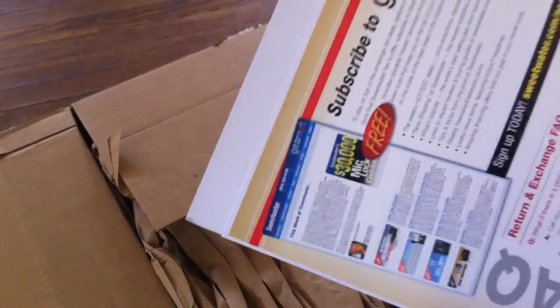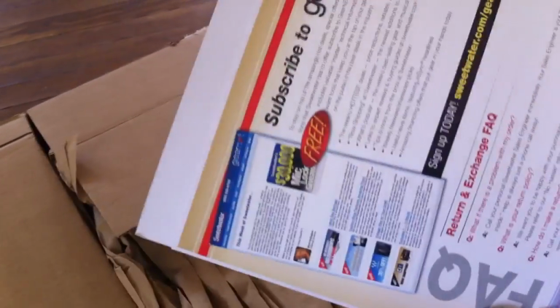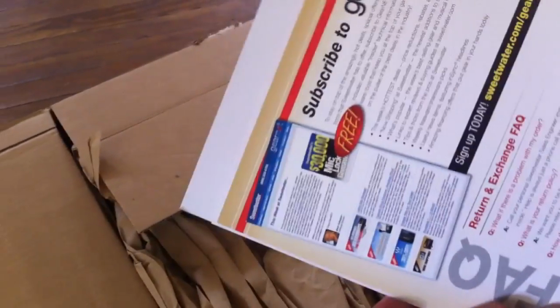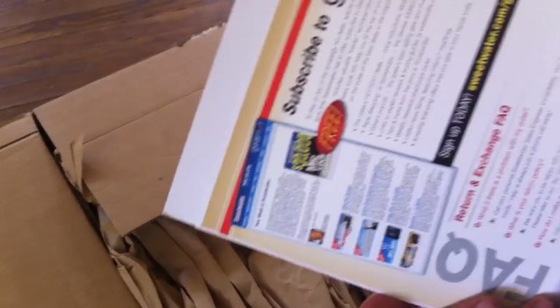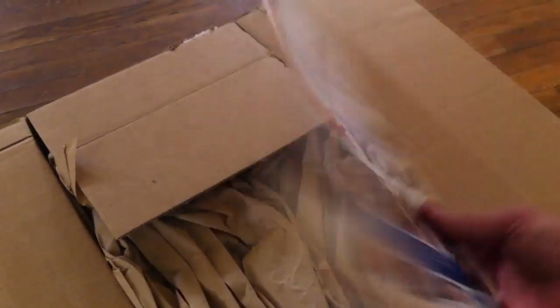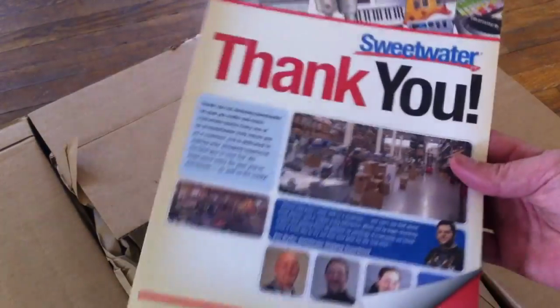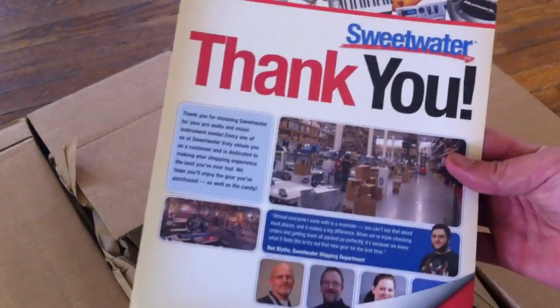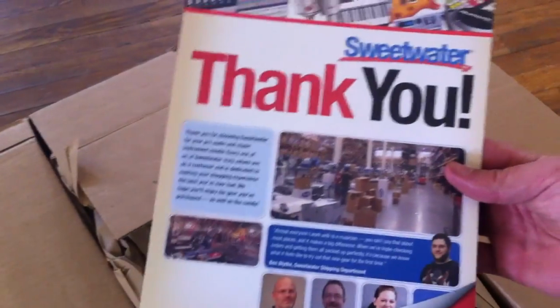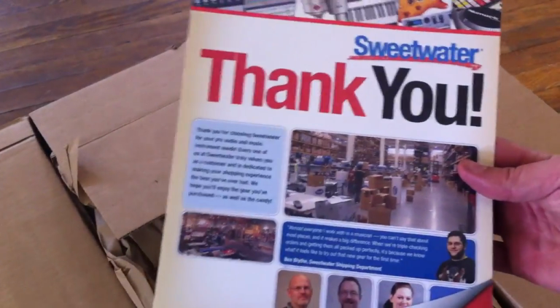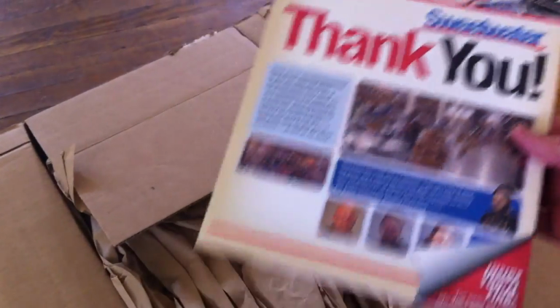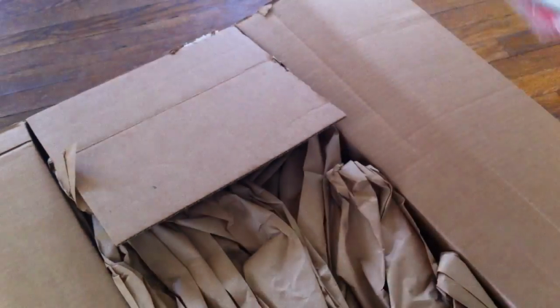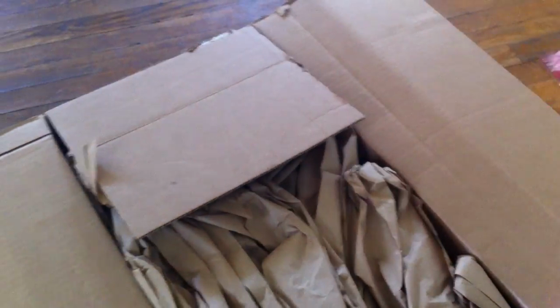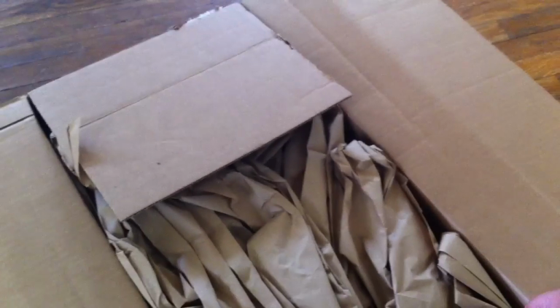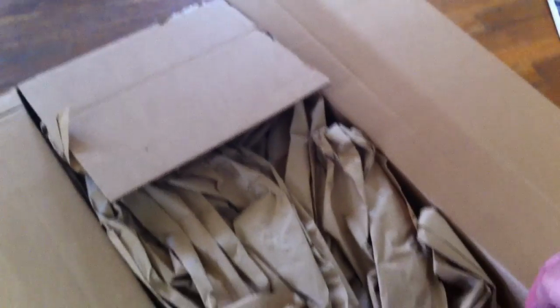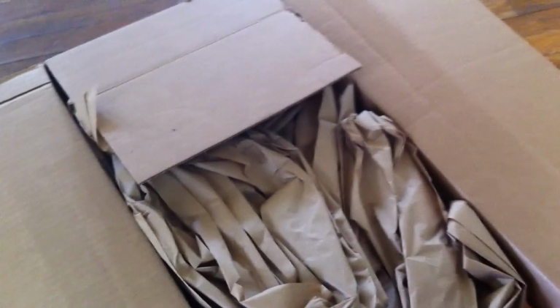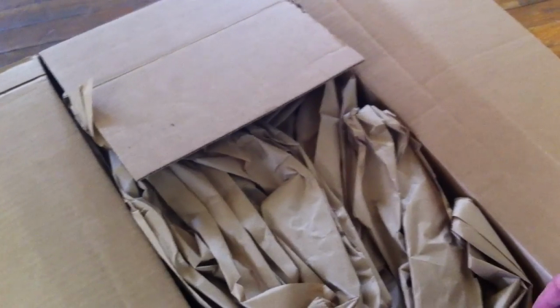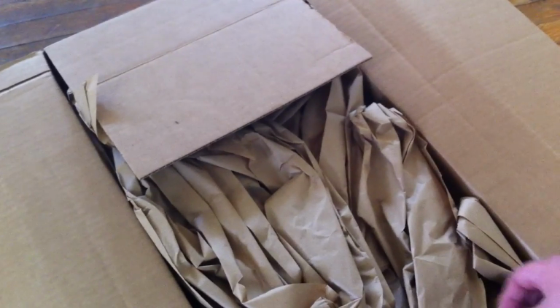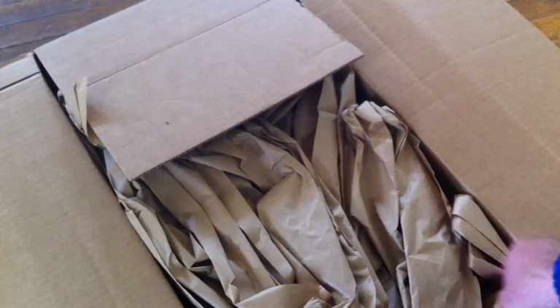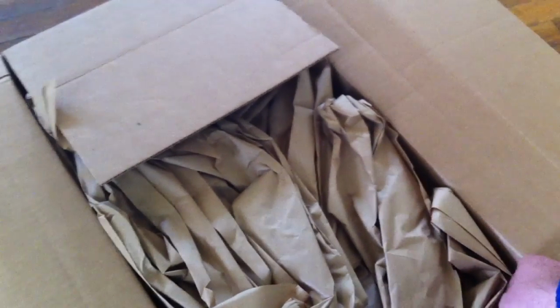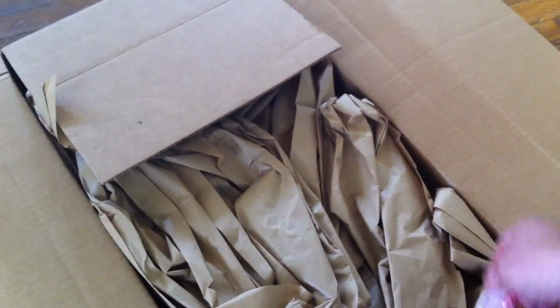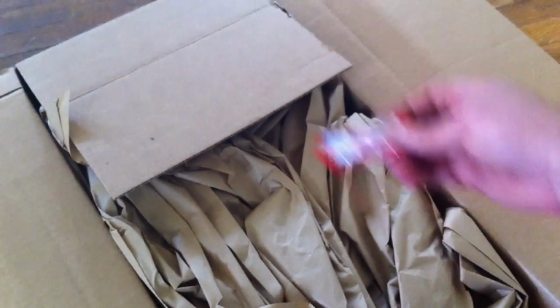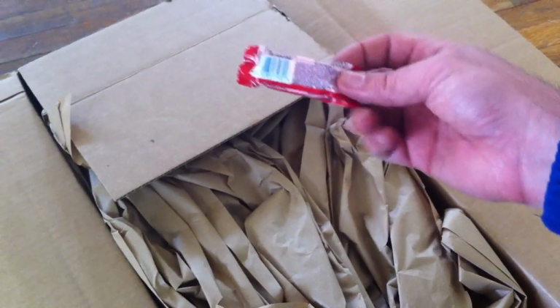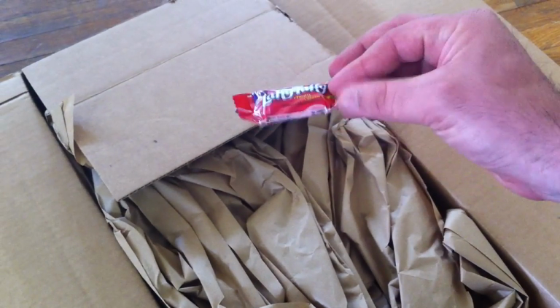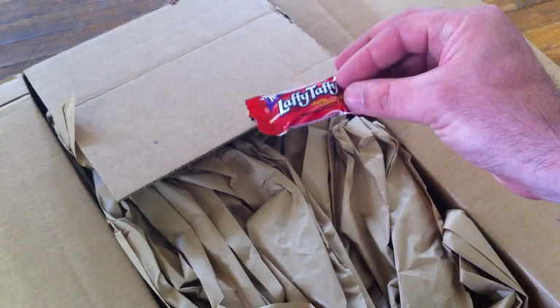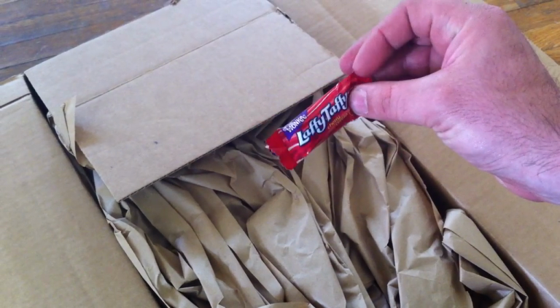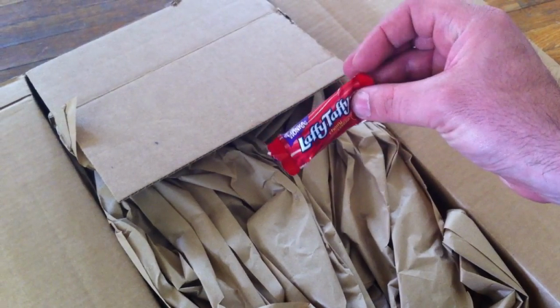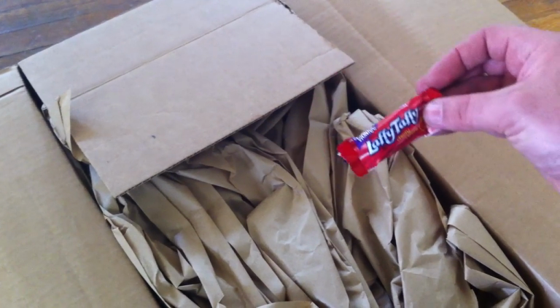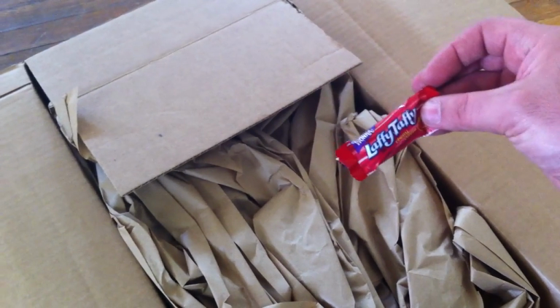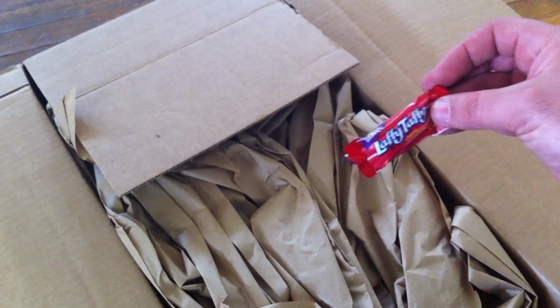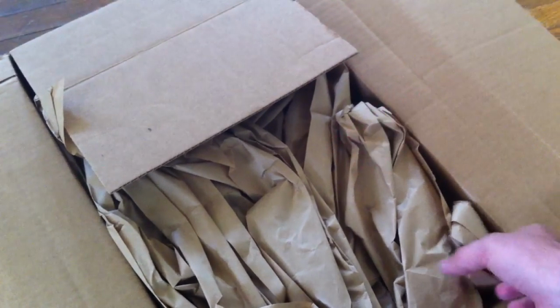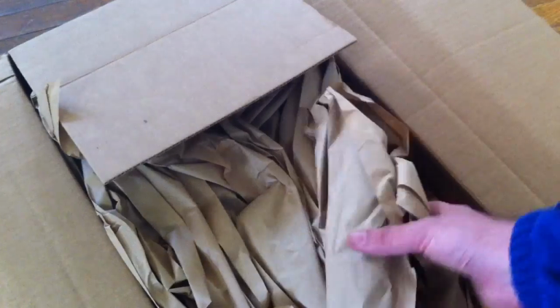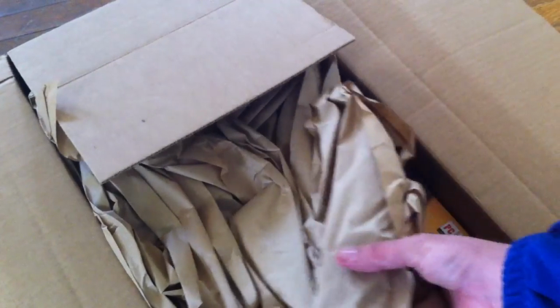But I kind of feel like this is a waste of paper — so Sweetwater kills trees. I'm just kidding. I did hear that they put candy in their boxes, though. That's funny.